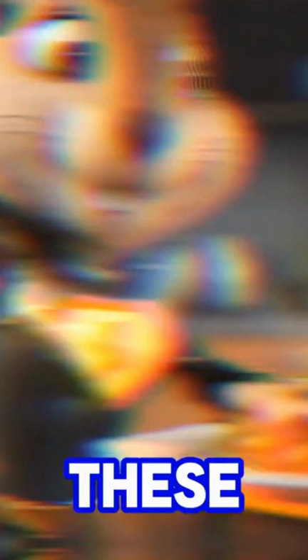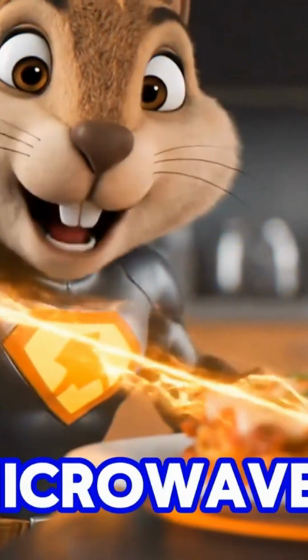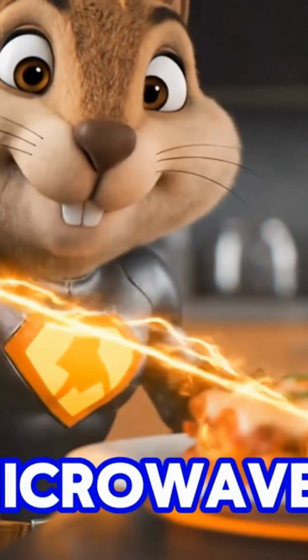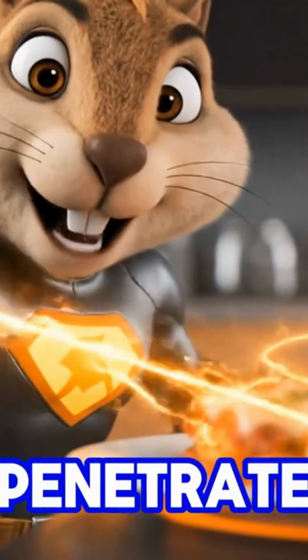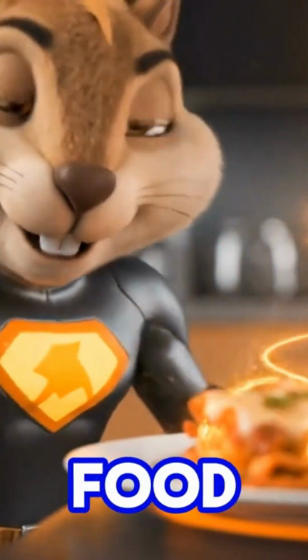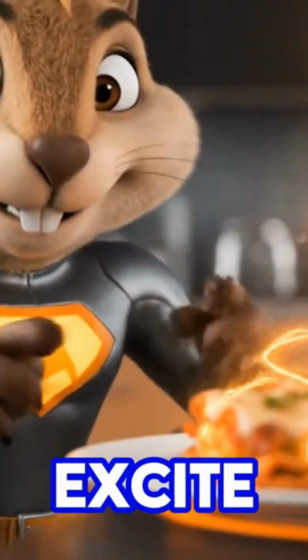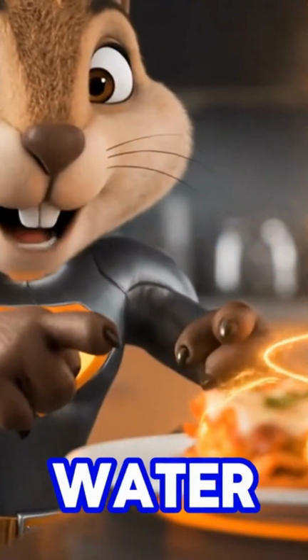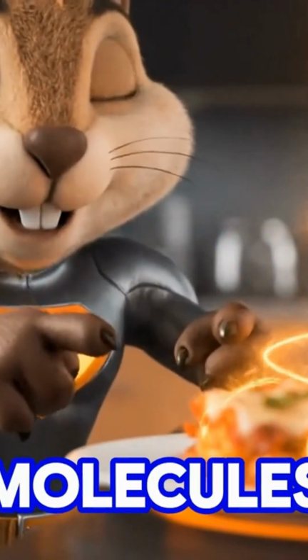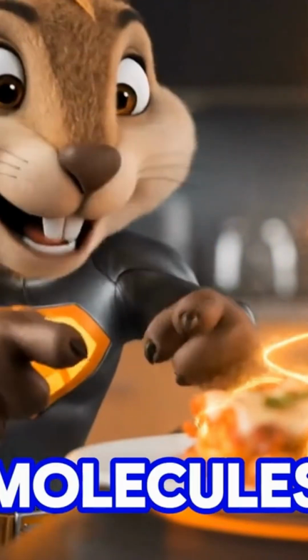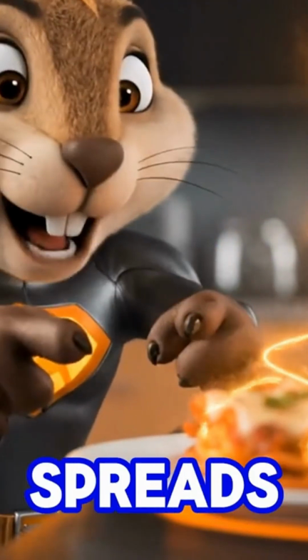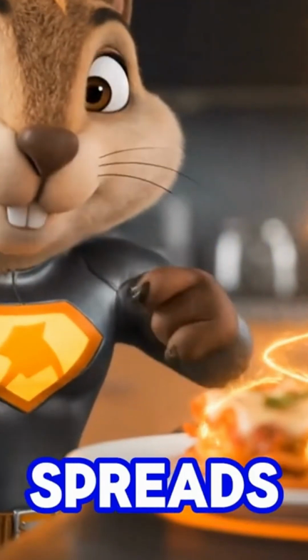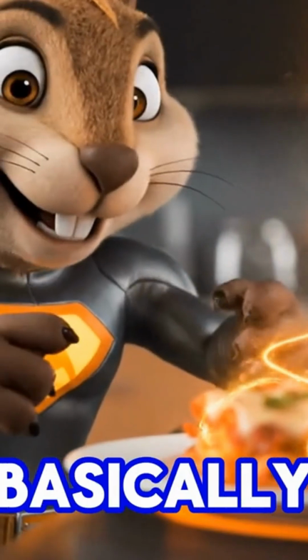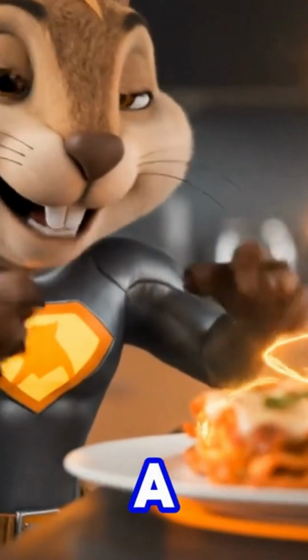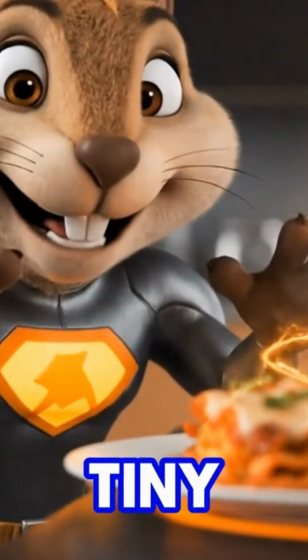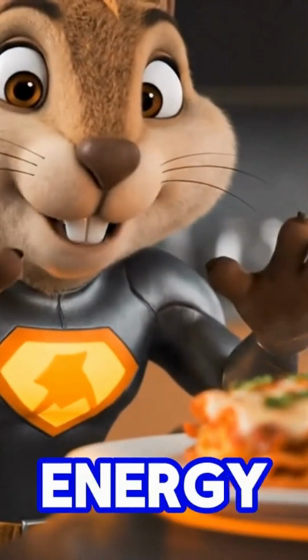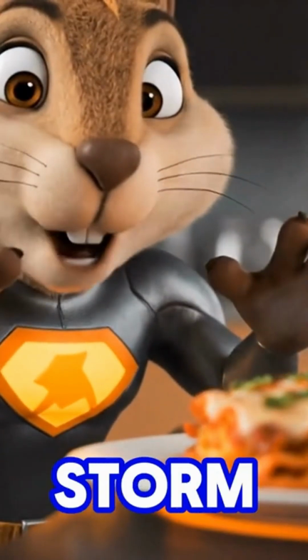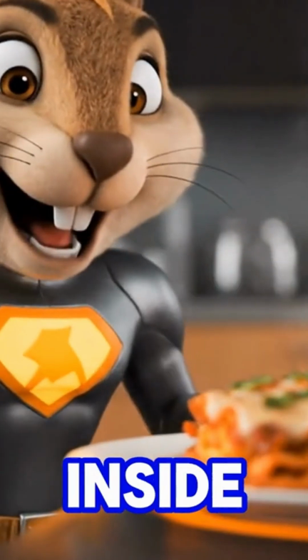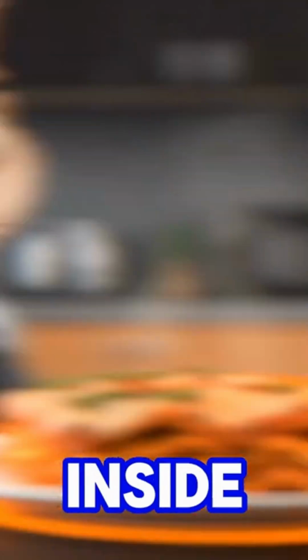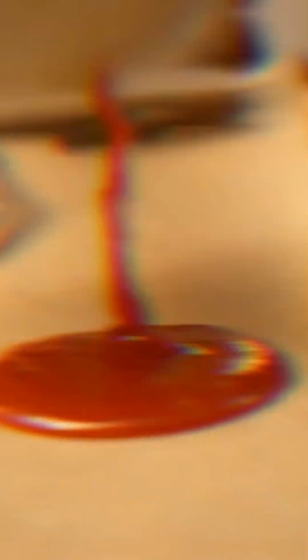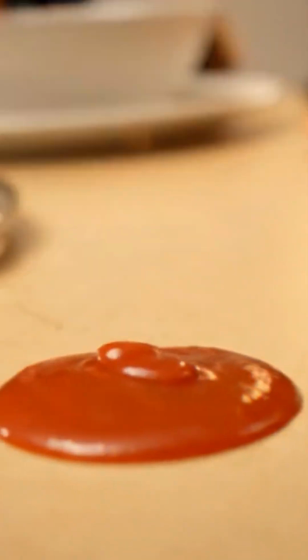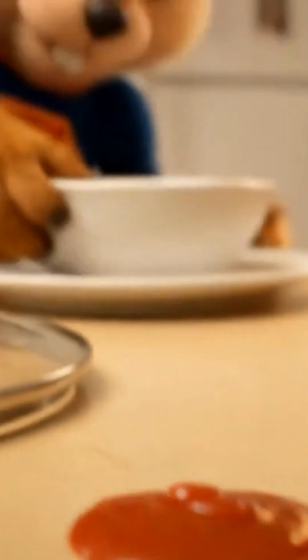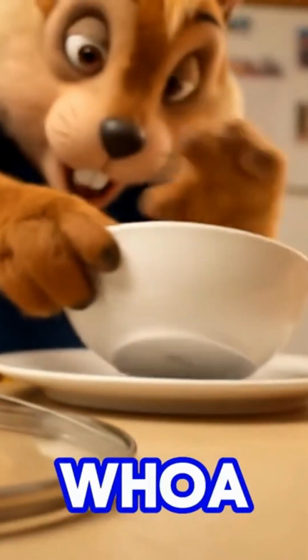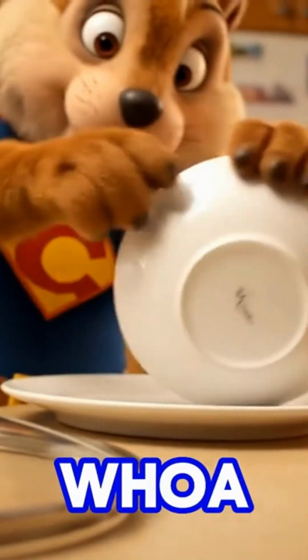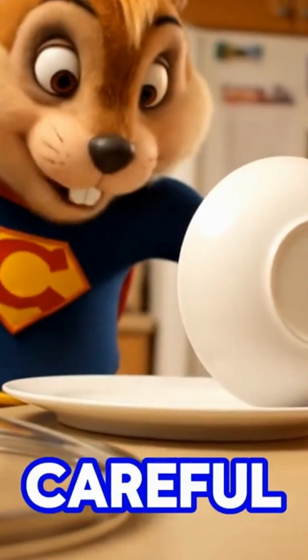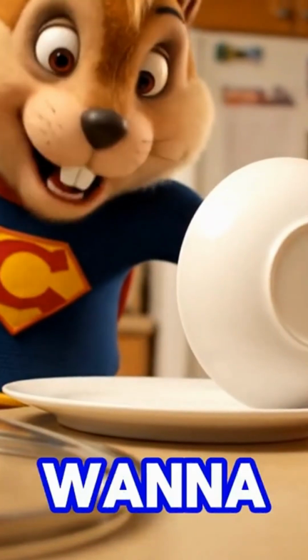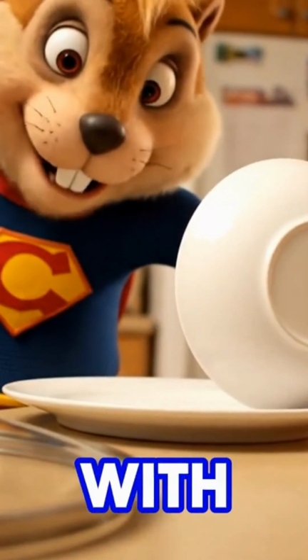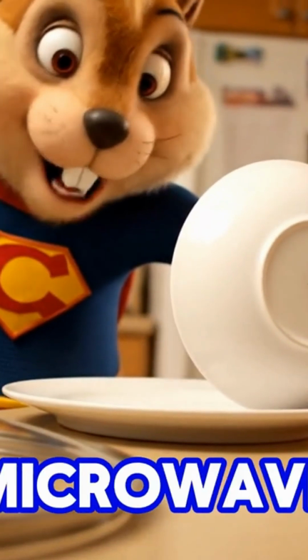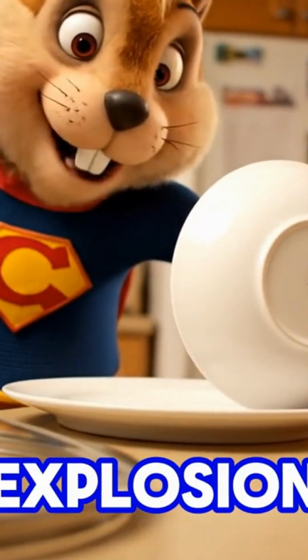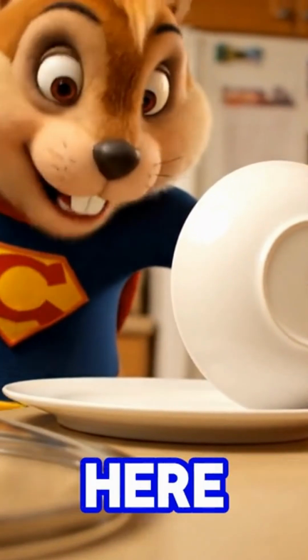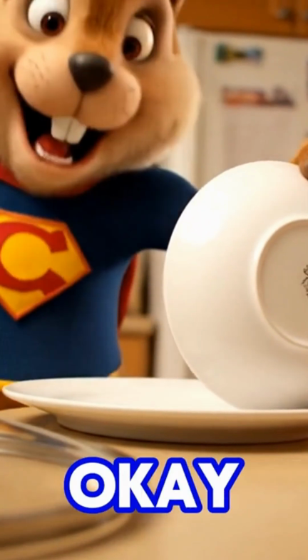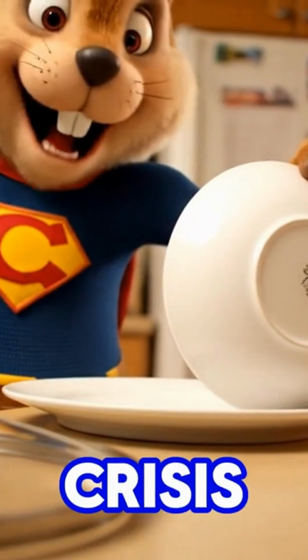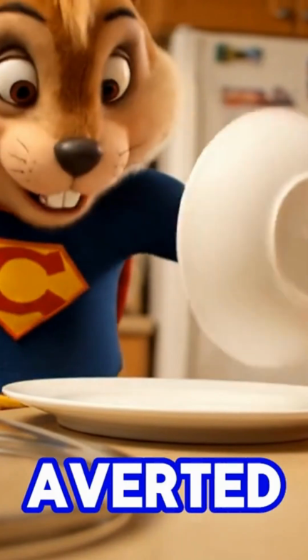These microwaves penetrate your food, excite water molecules, heat spreads — basically a tiny energy storm inside. Whoa, careful! Don't want to end up with a microwave explosion here. Okay, crisis averted.